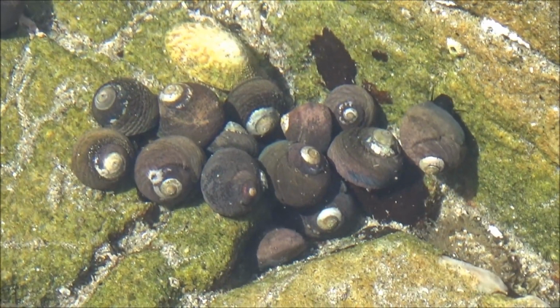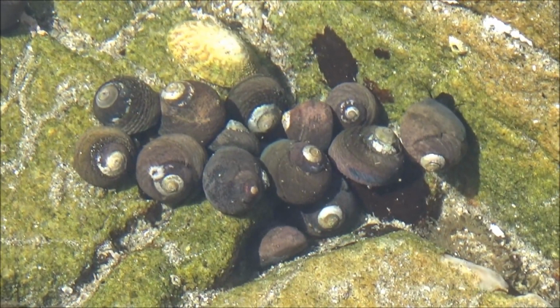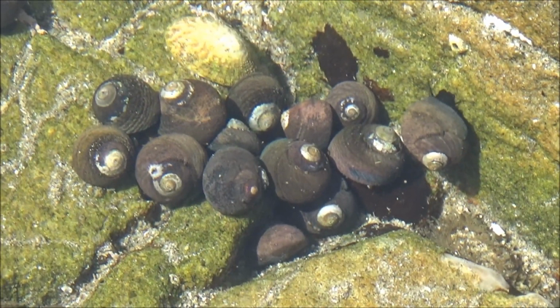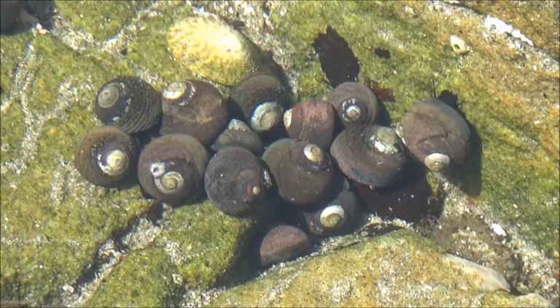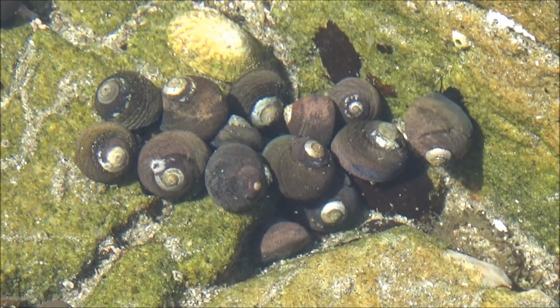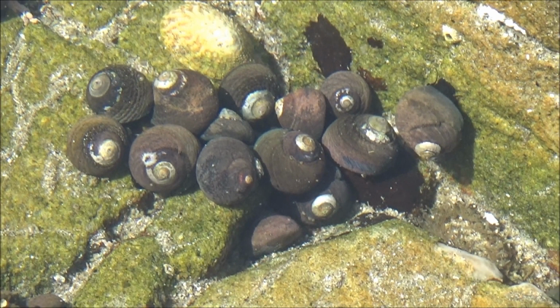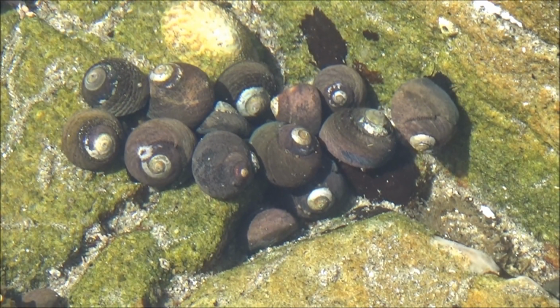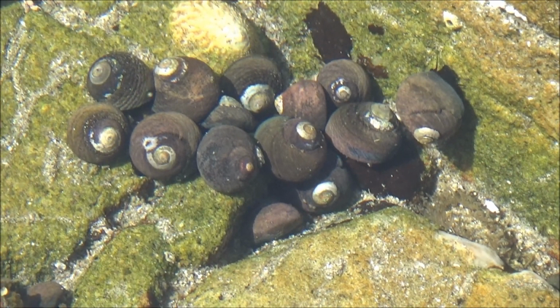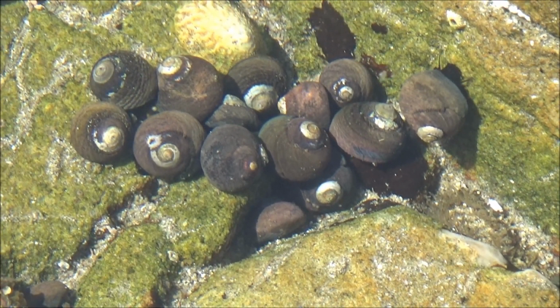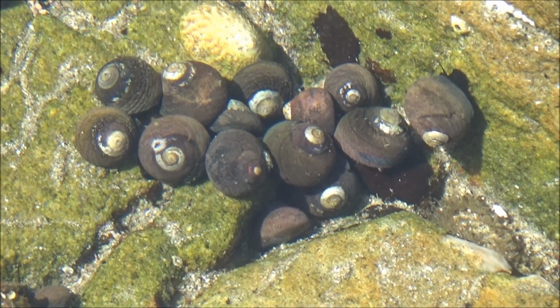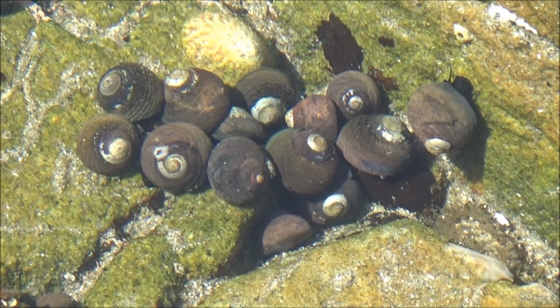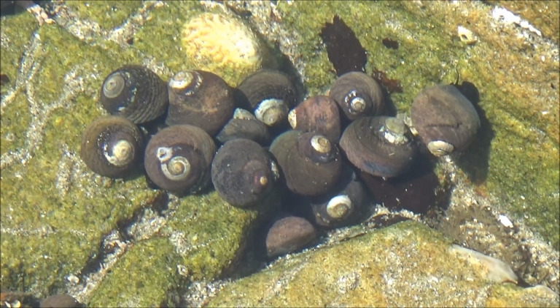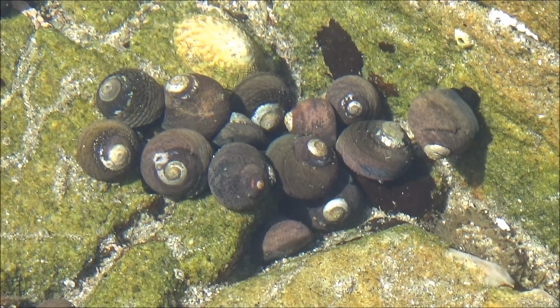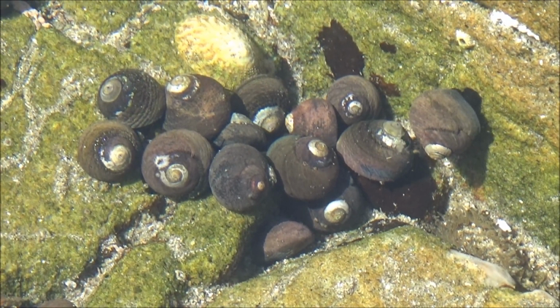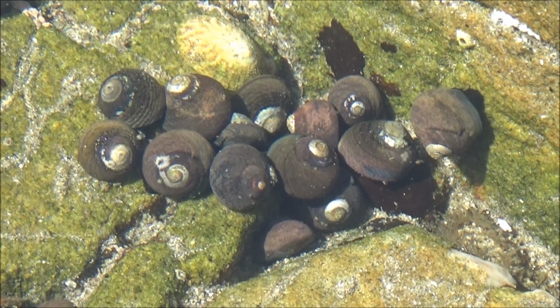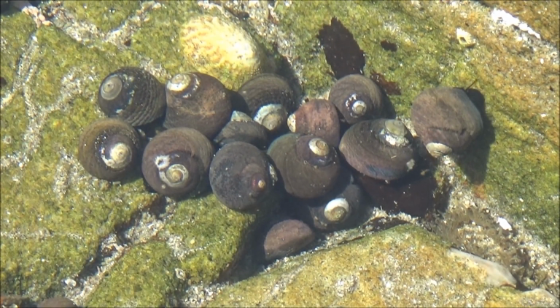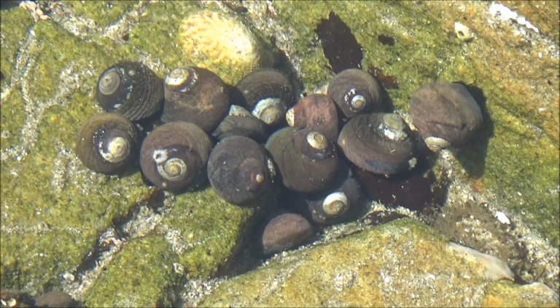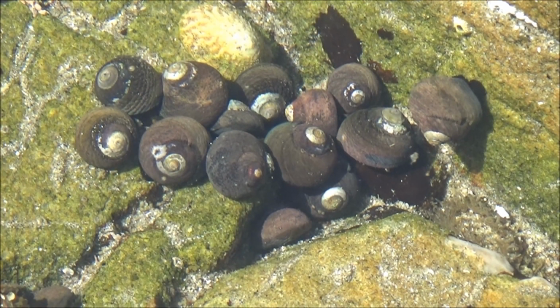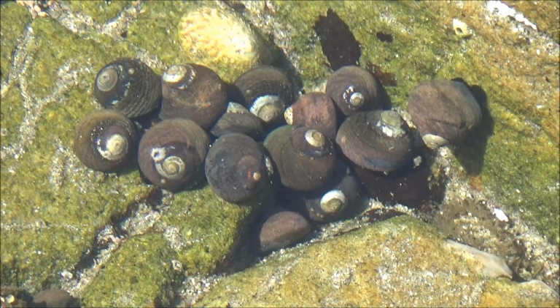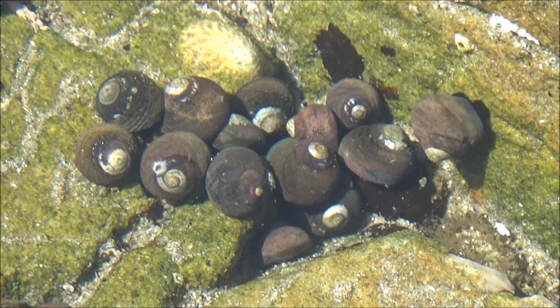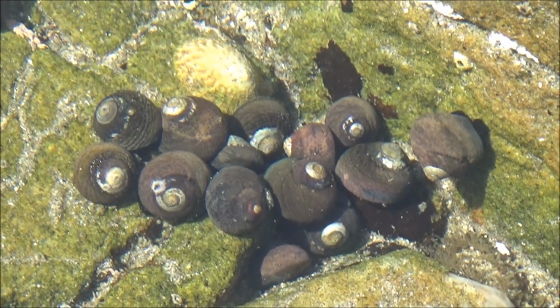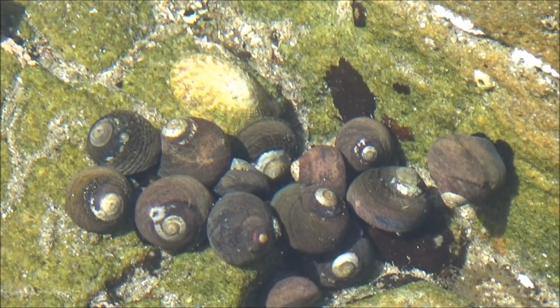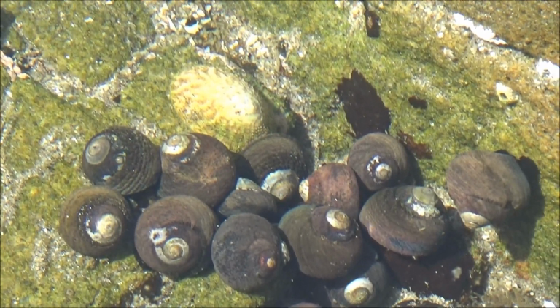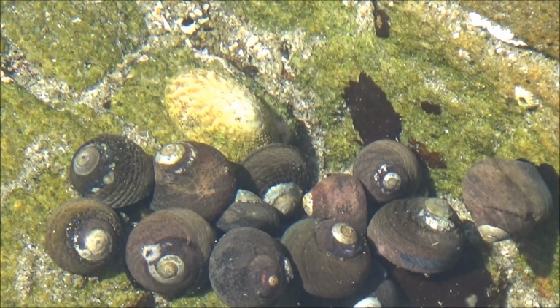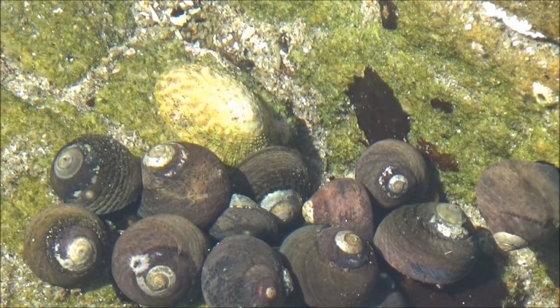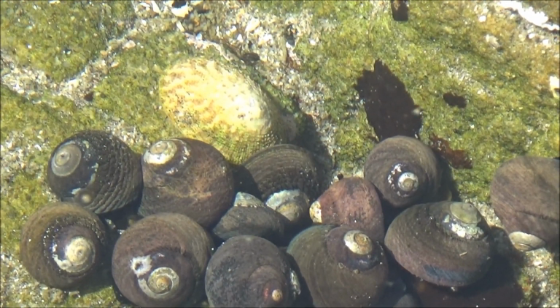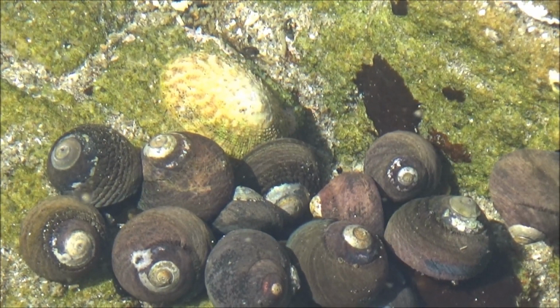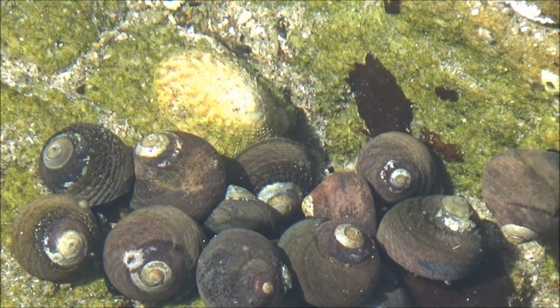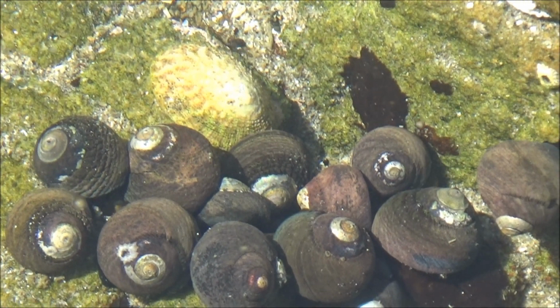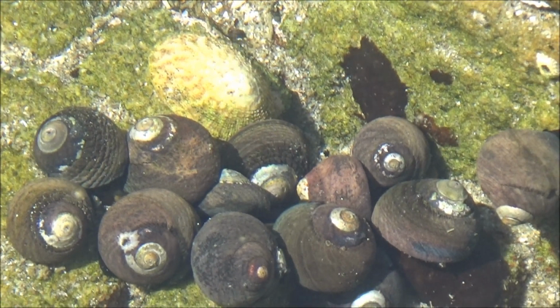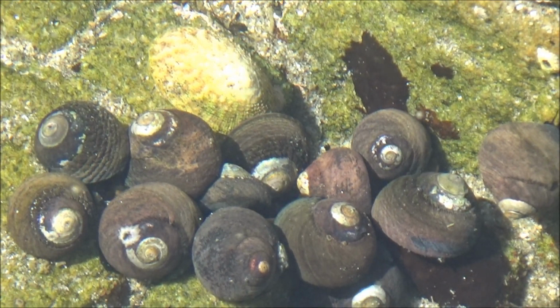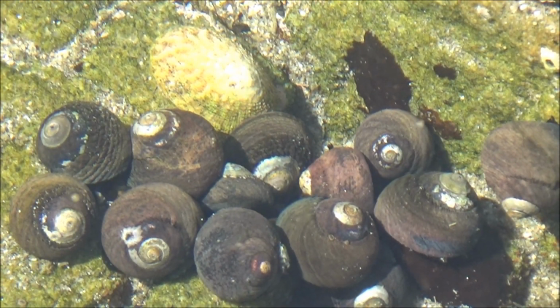Watch the limpet trying to make its way pushing black turban snails. Limpets are territorial — they like to graze the algae on their own patch. Rest assured, all invaders will be bulldozed off the limpet's private property.